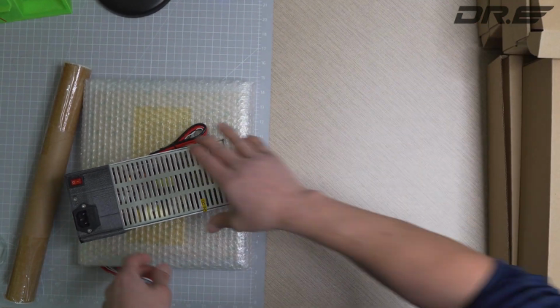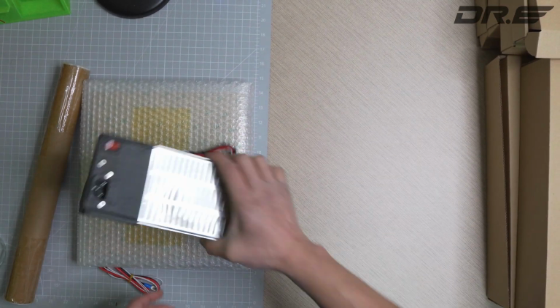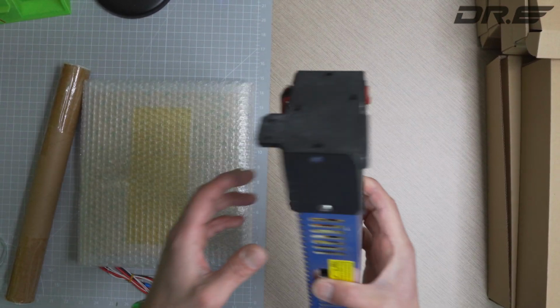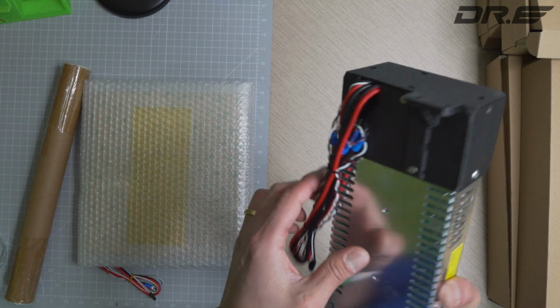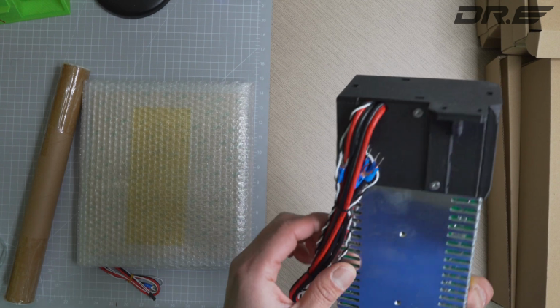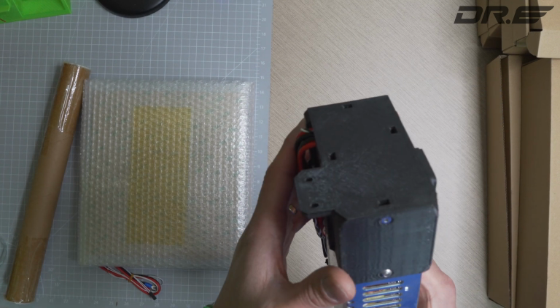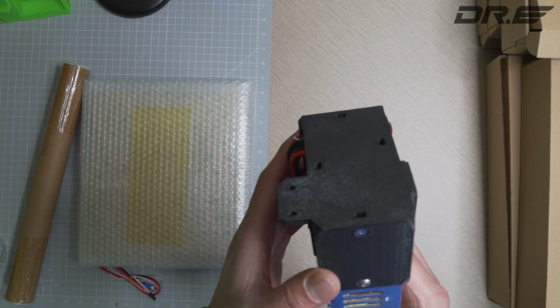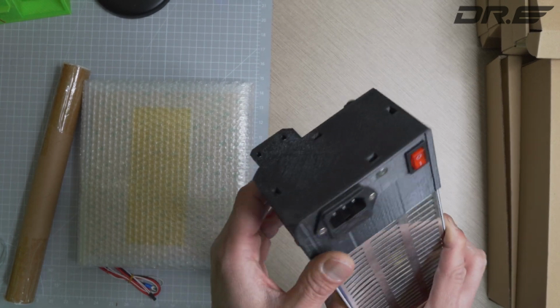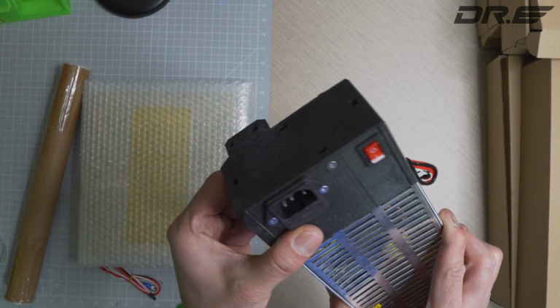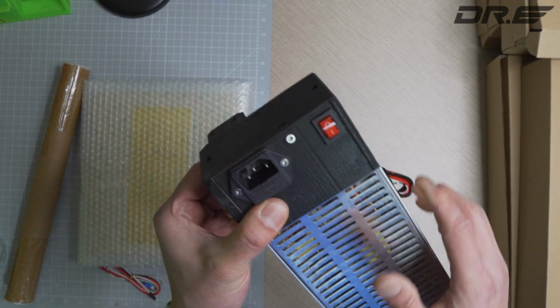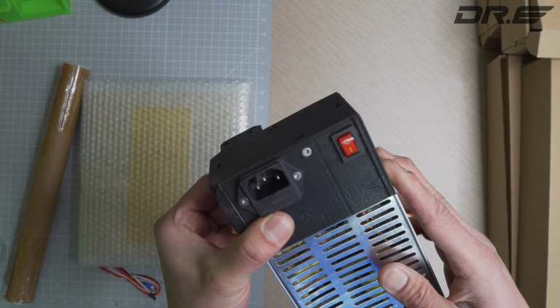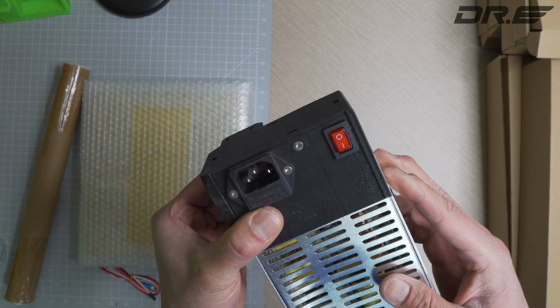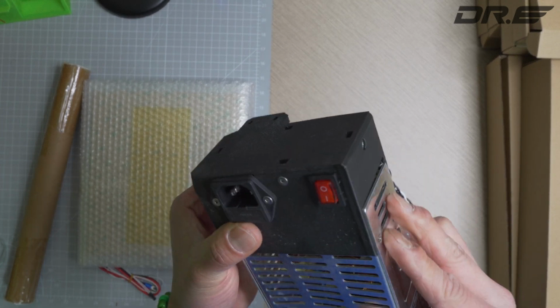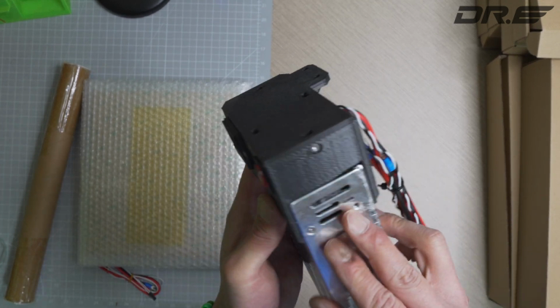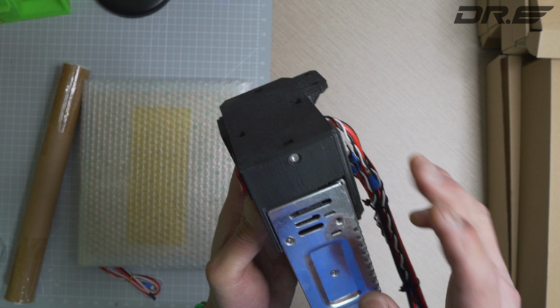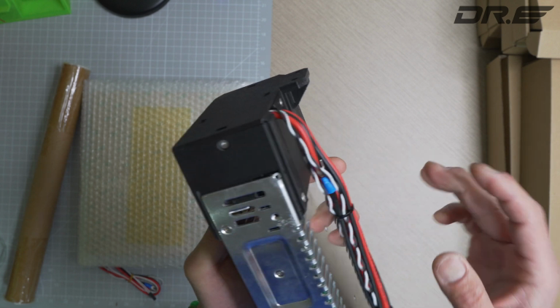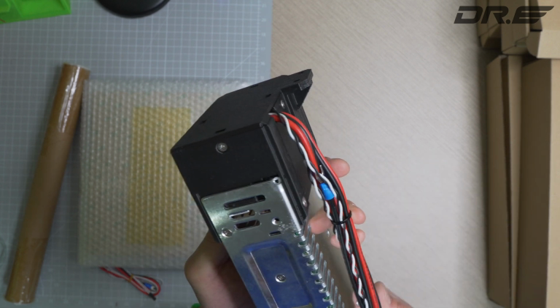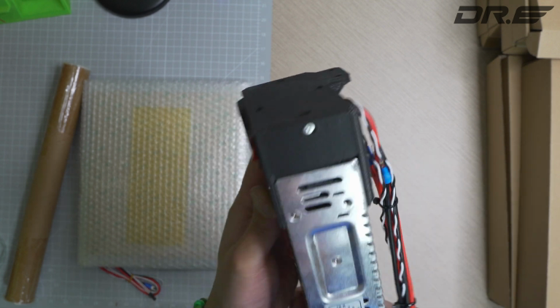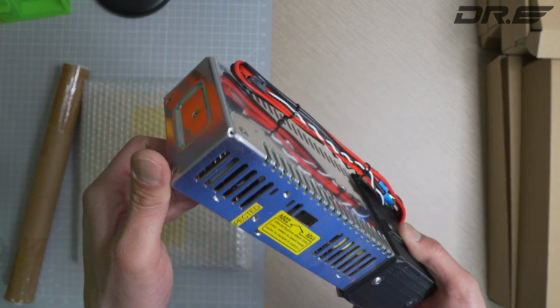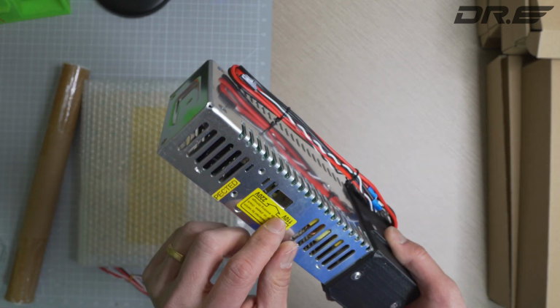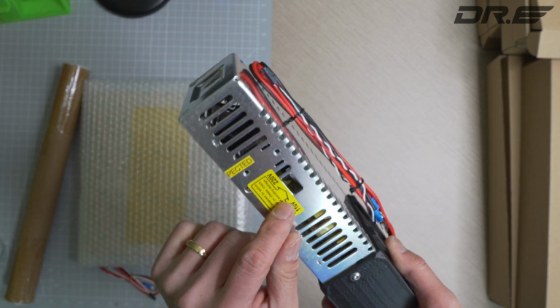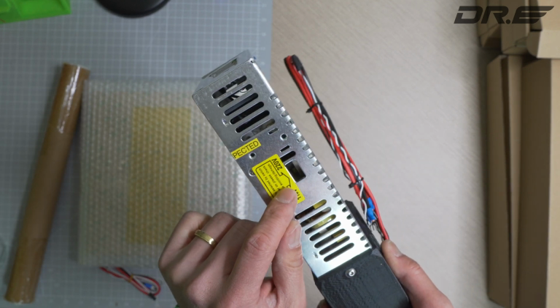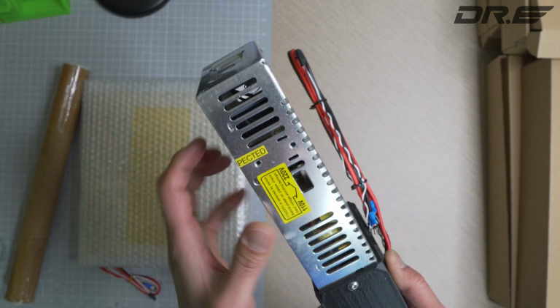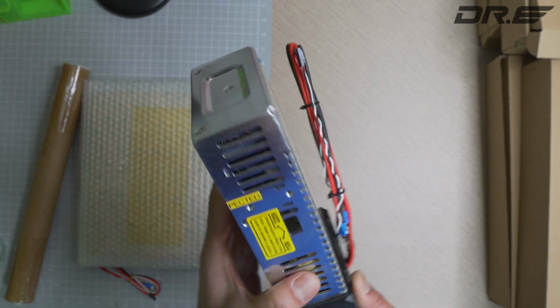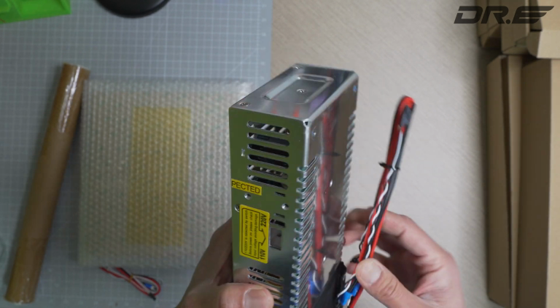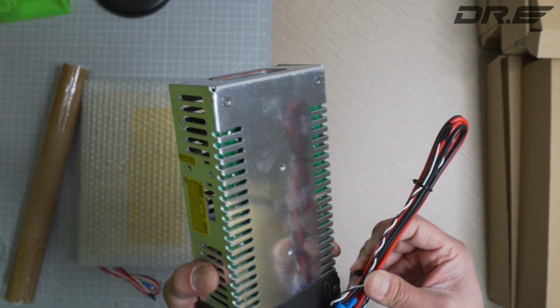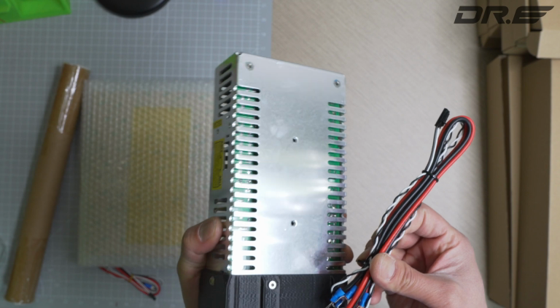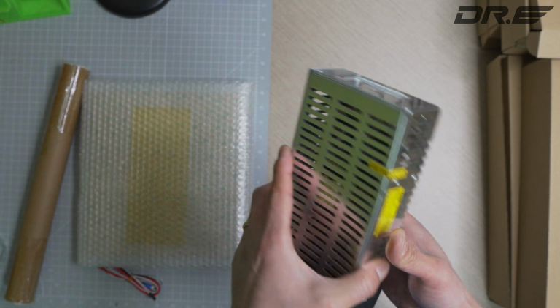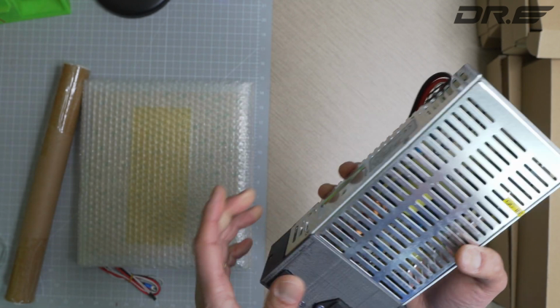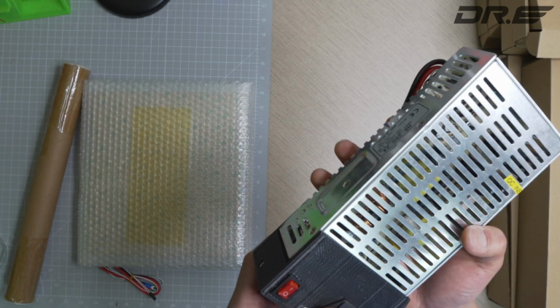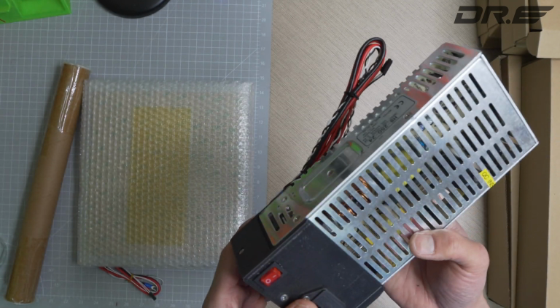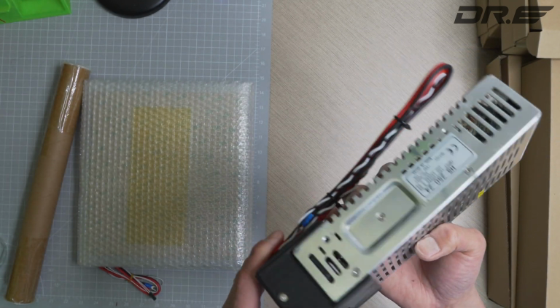We've got the power supply with a 3D printed casing part. There's a switch for 110 and 220 volts, which should give us plenty of power.